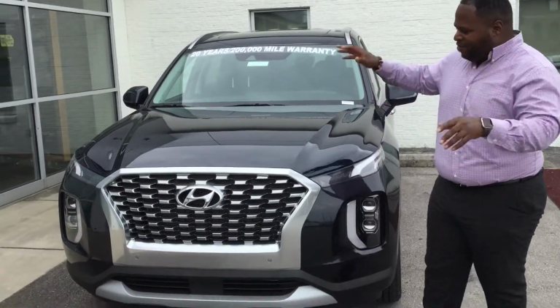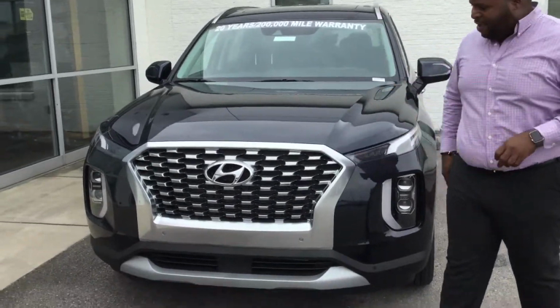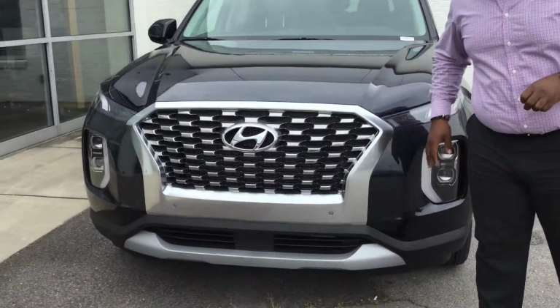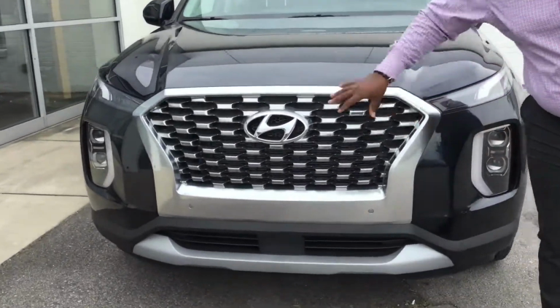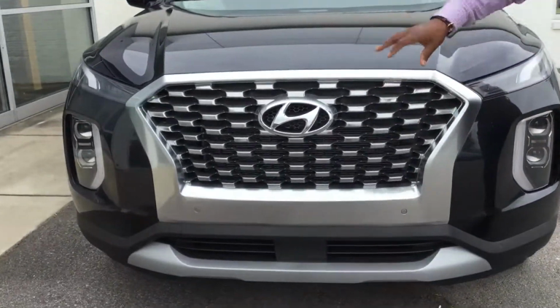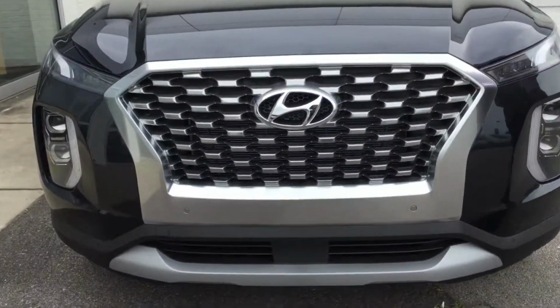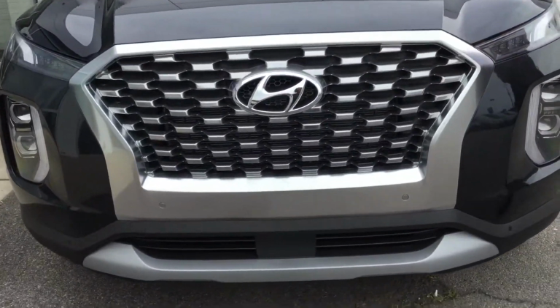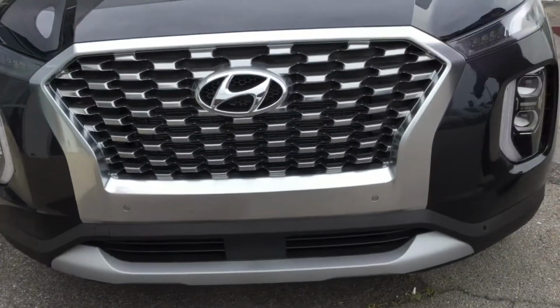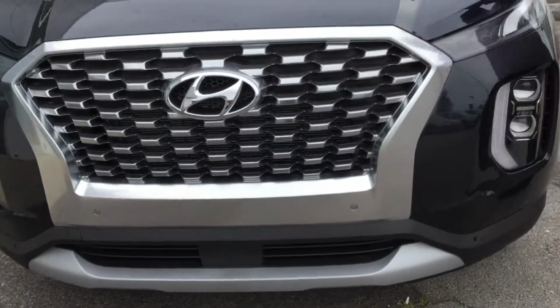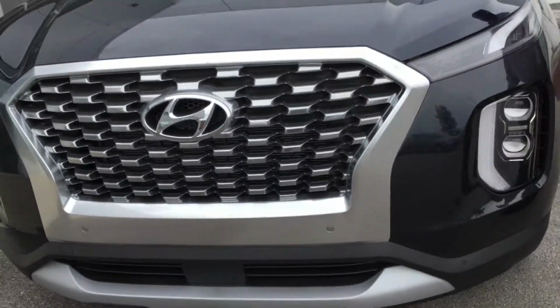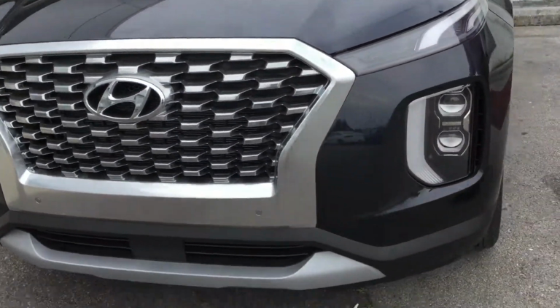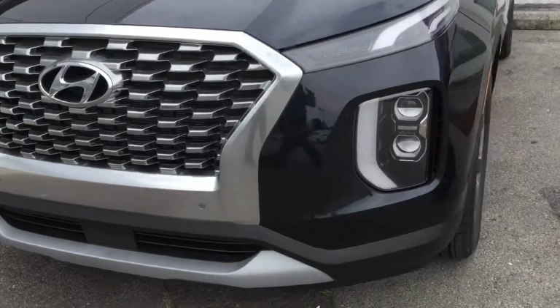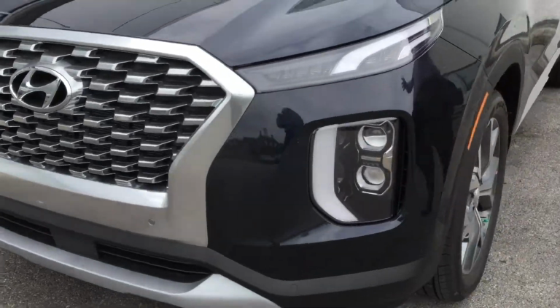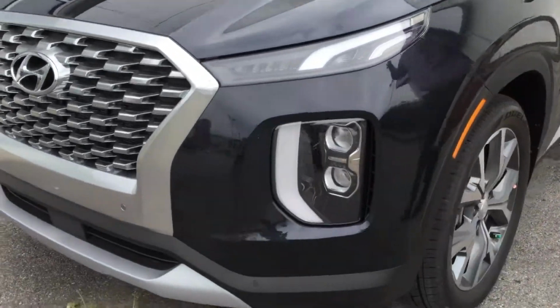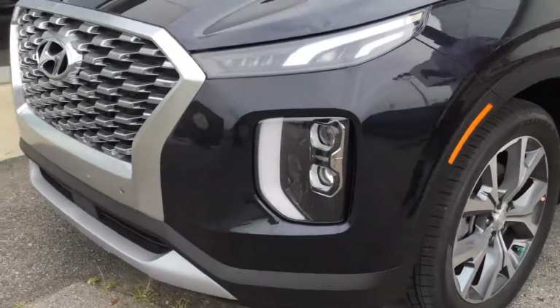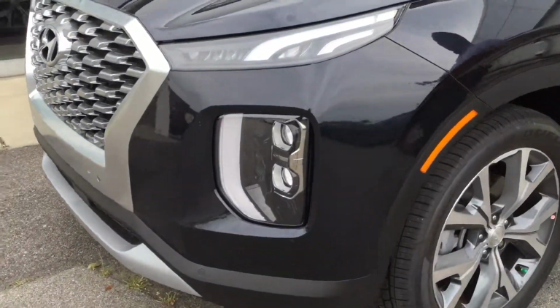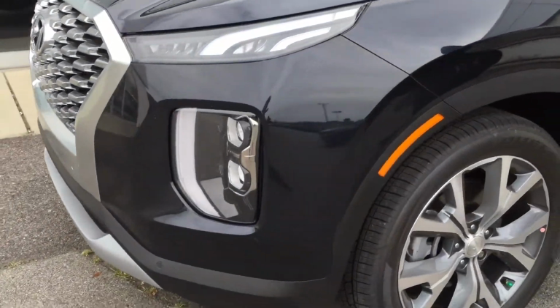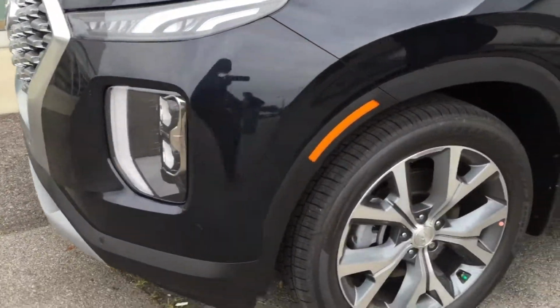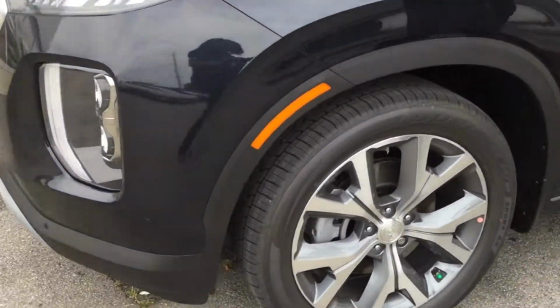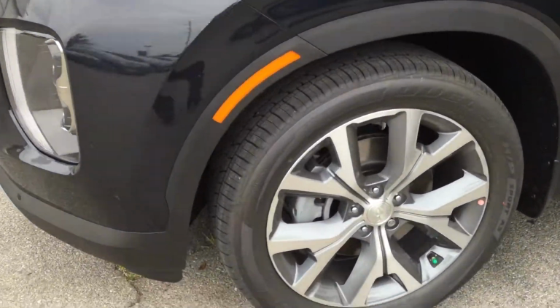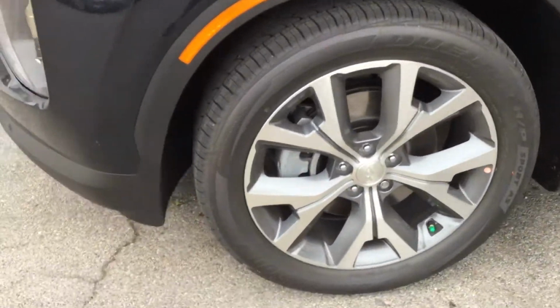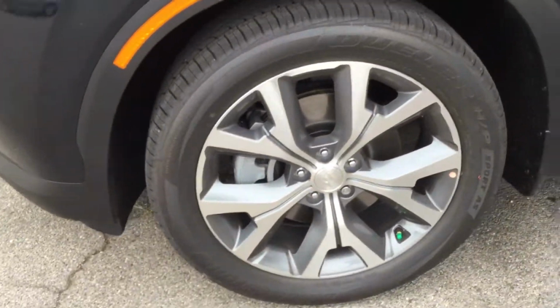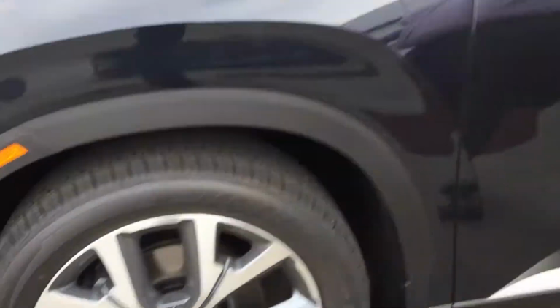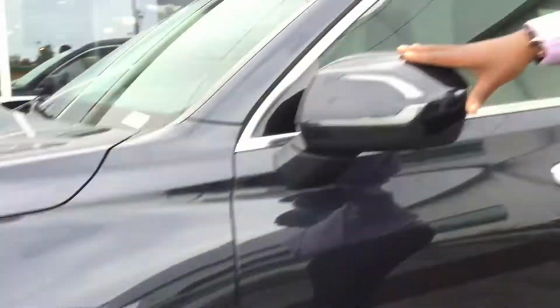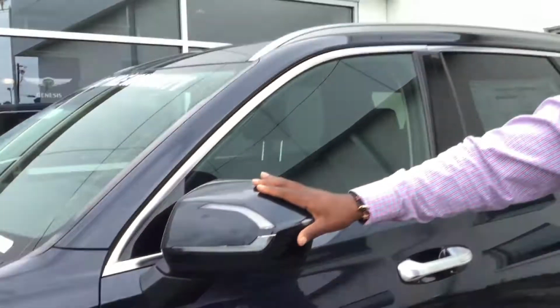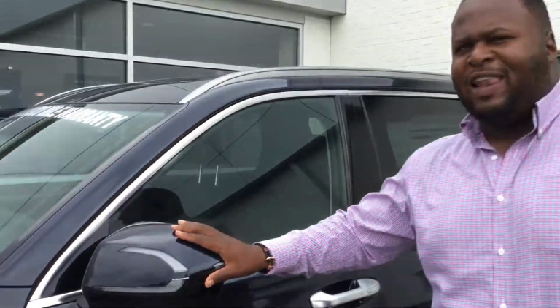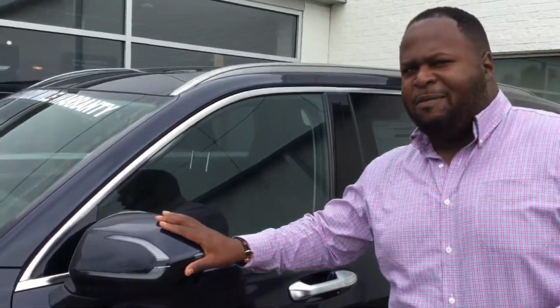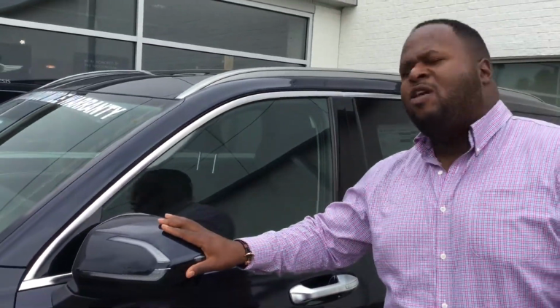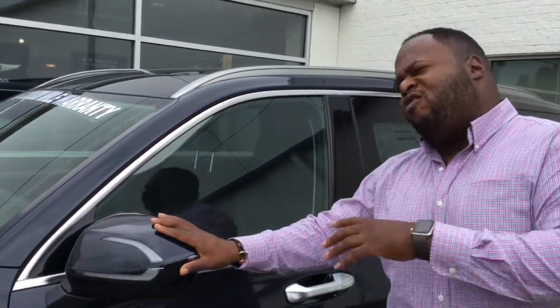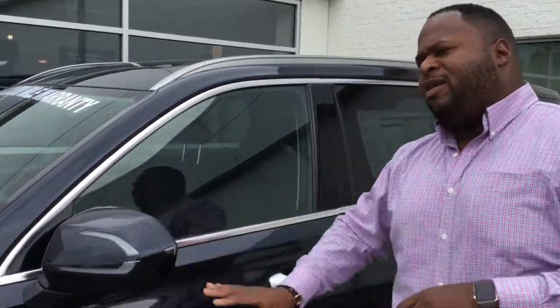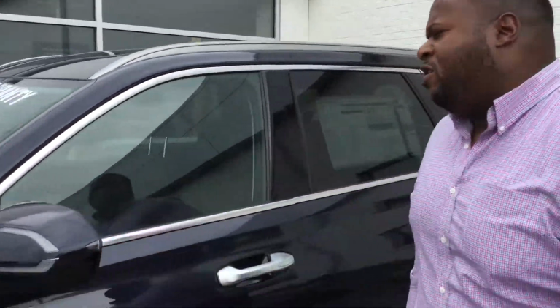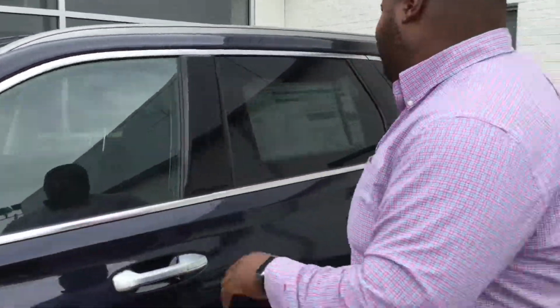It features our cascading grille, LED daytime running lights, and premium alloy wheels. It also comes with tons of the latest safety features like blind spot detection and lane keep assist. Why don't you follow me — I'll show you inside.